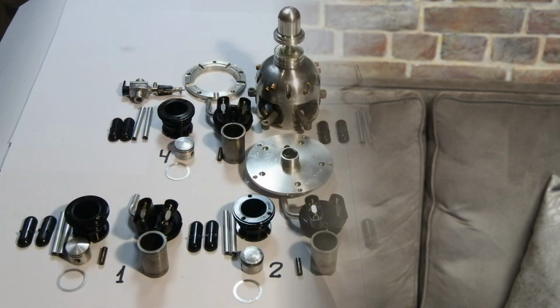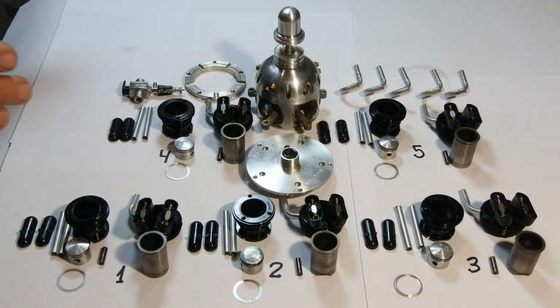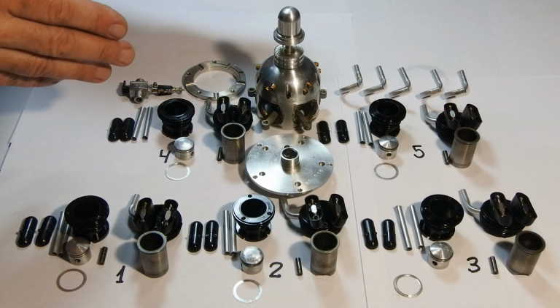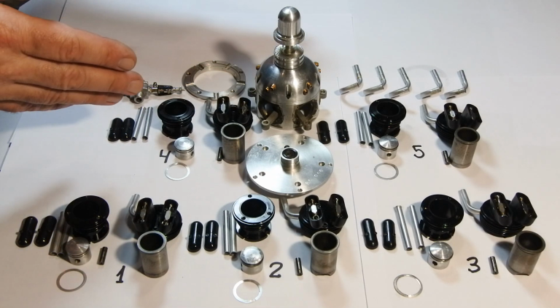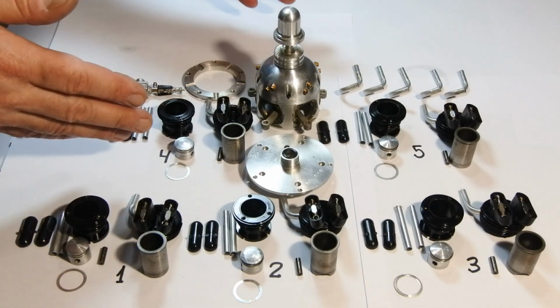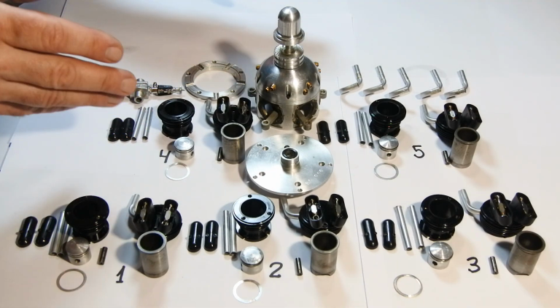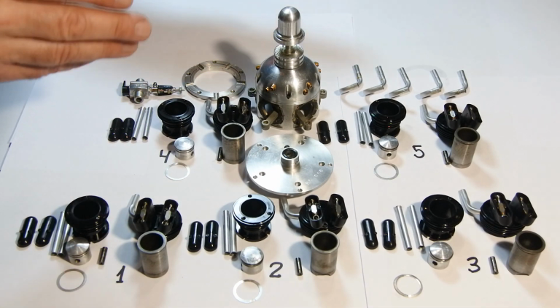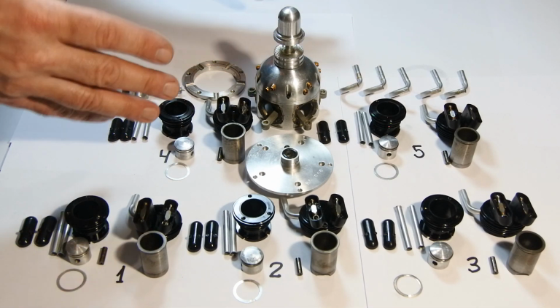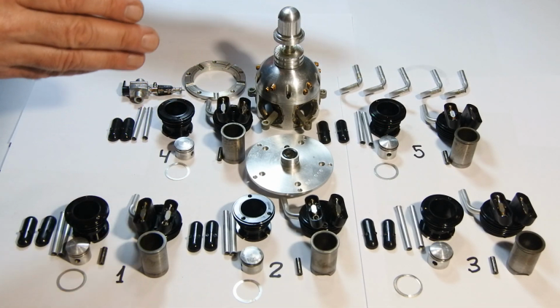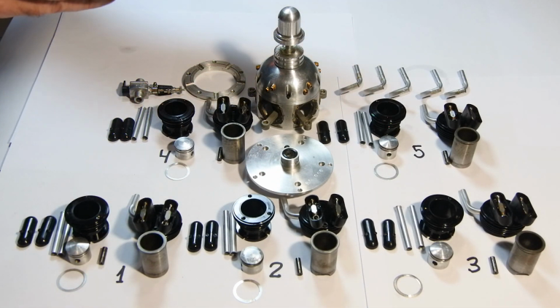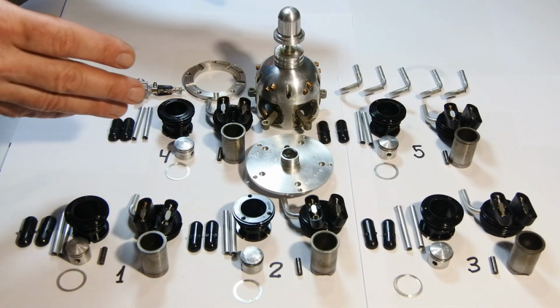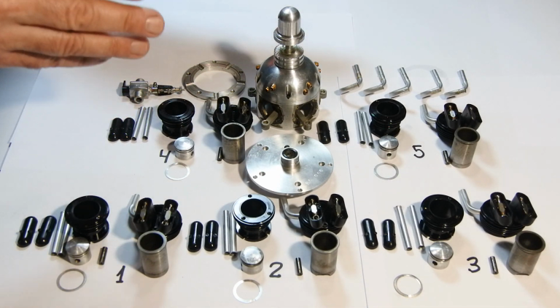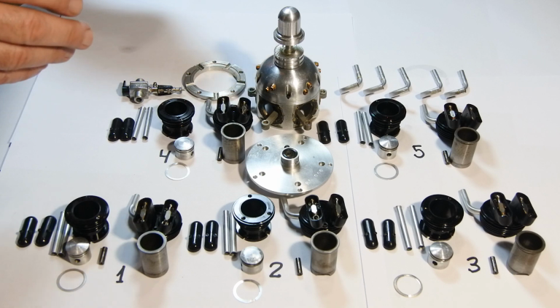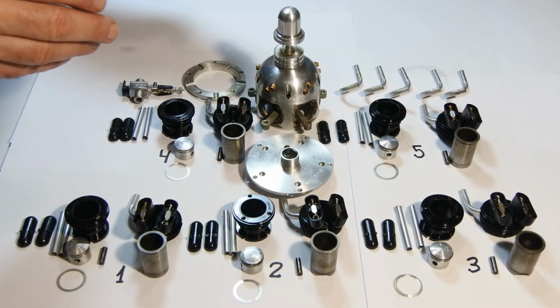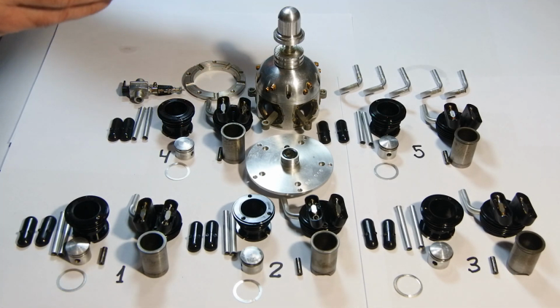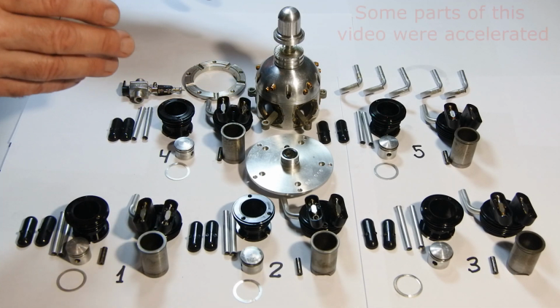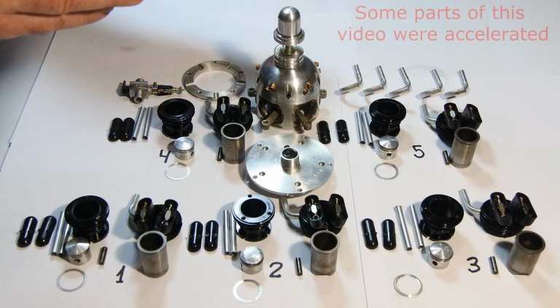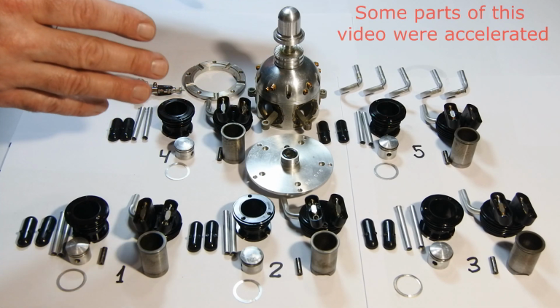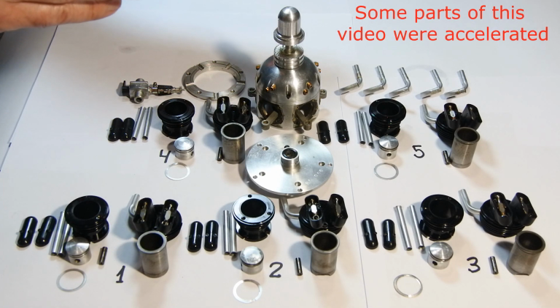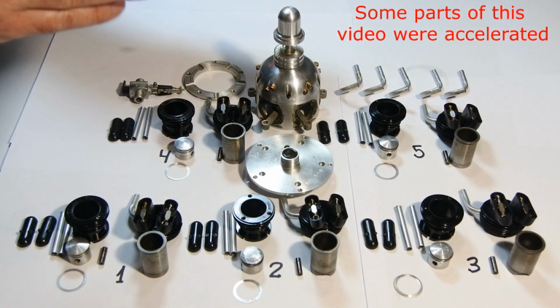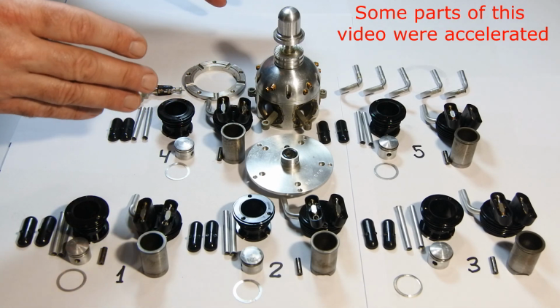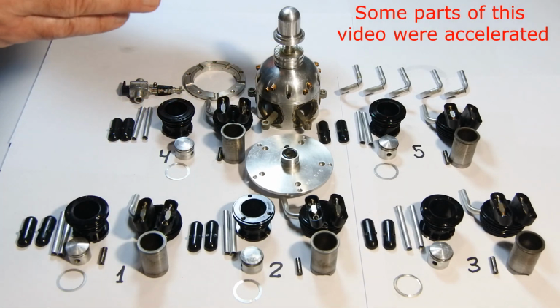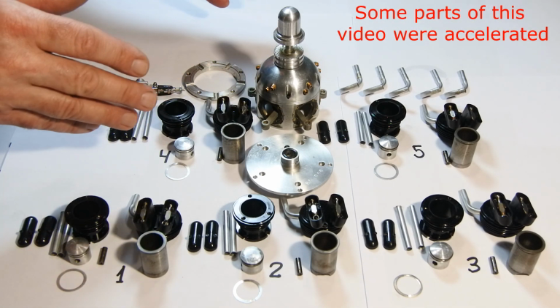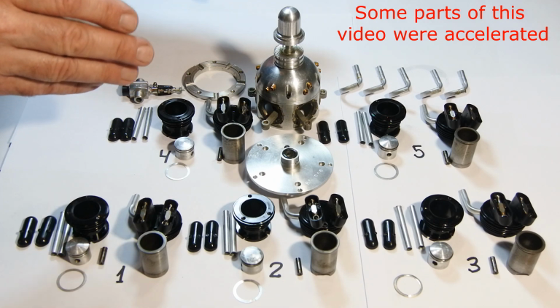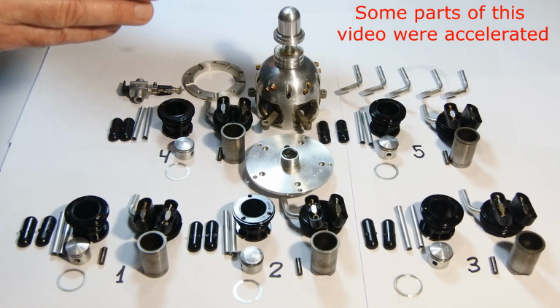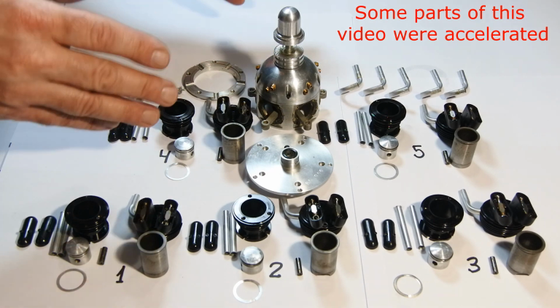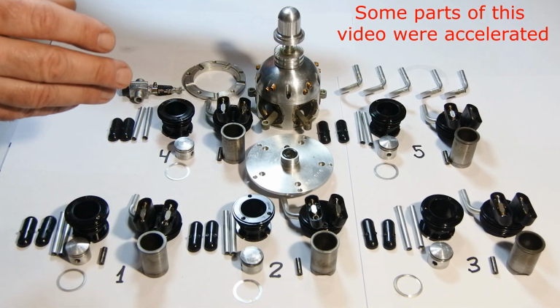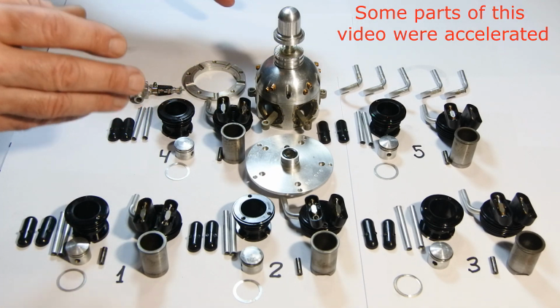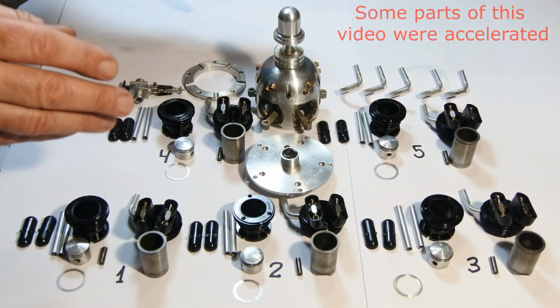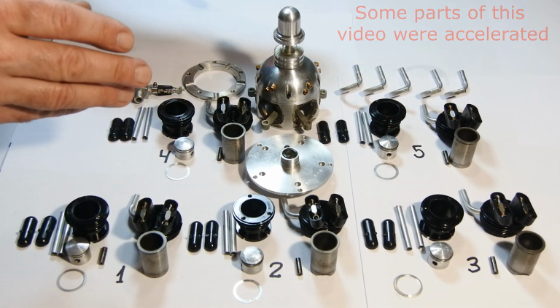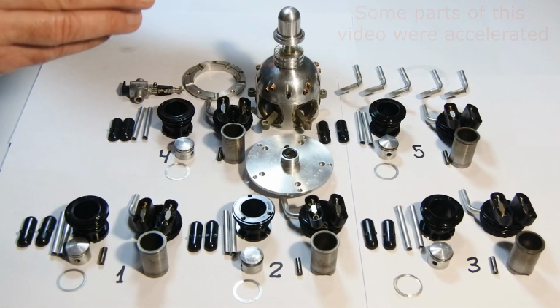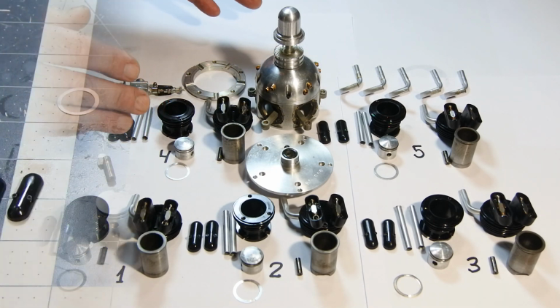All parts were thoroughly cleaned and right now are ready to be assembled. I also reduced the video size, excluding some small parts of the assembly.